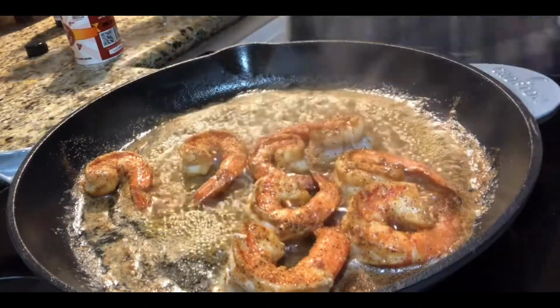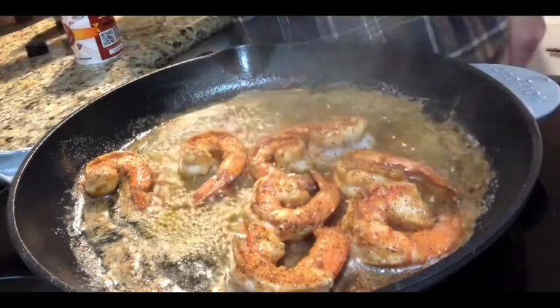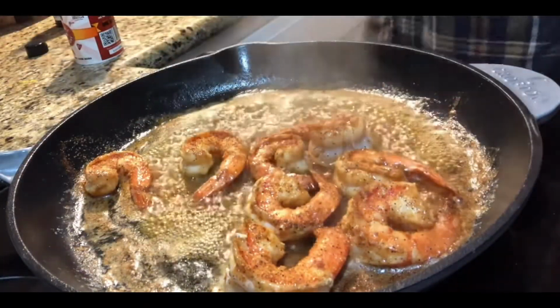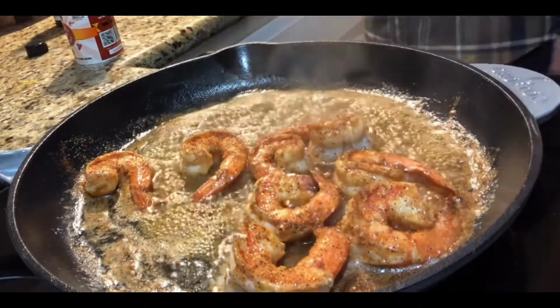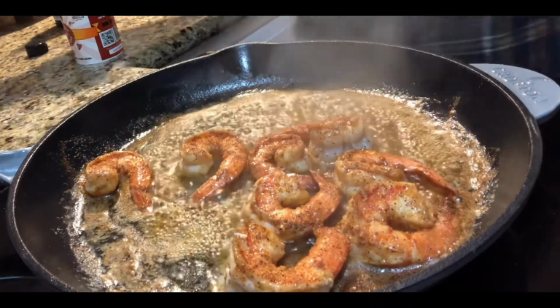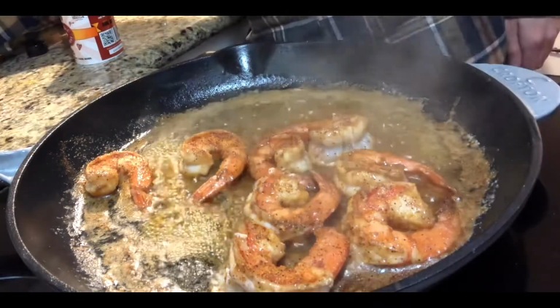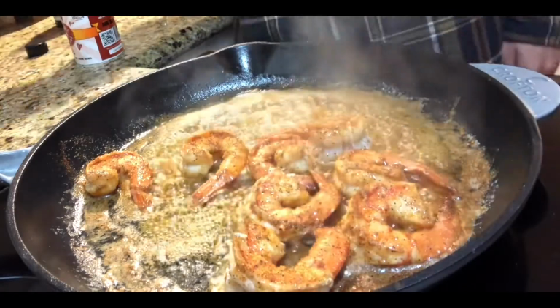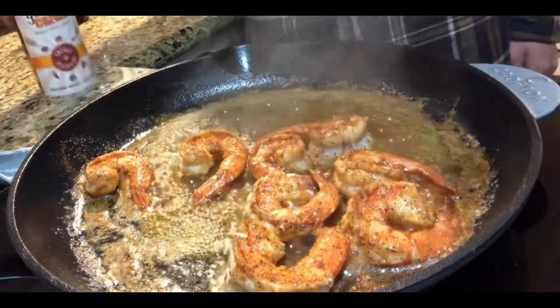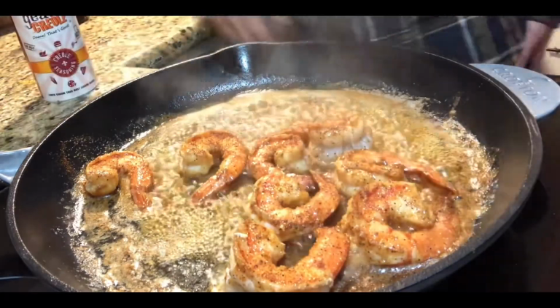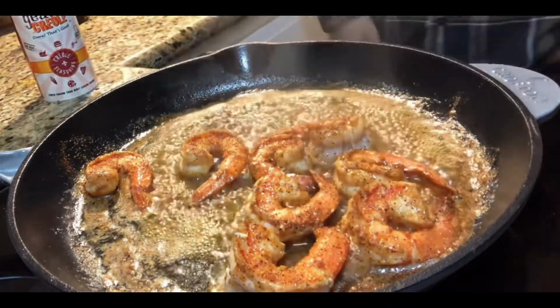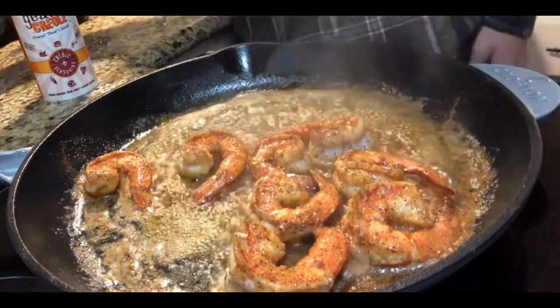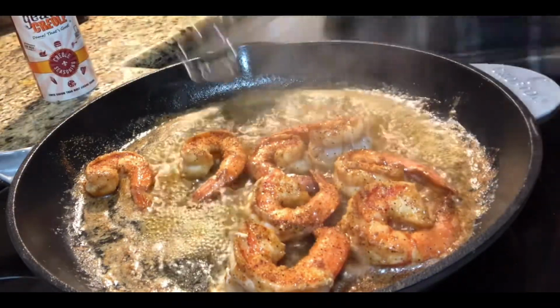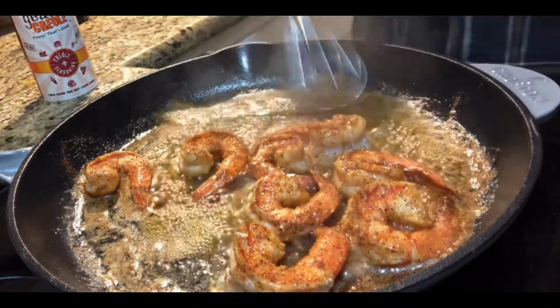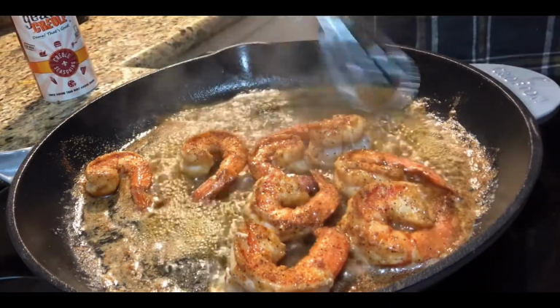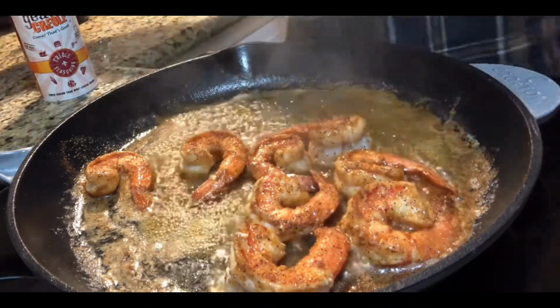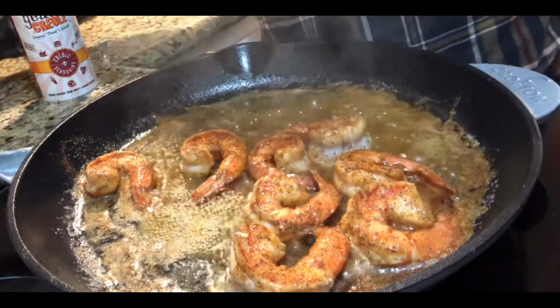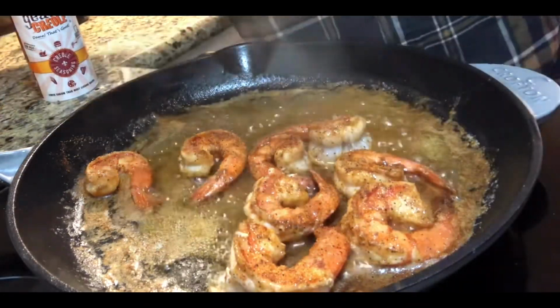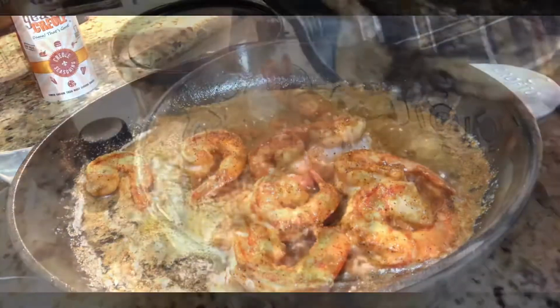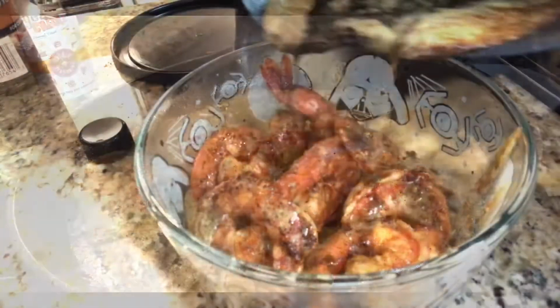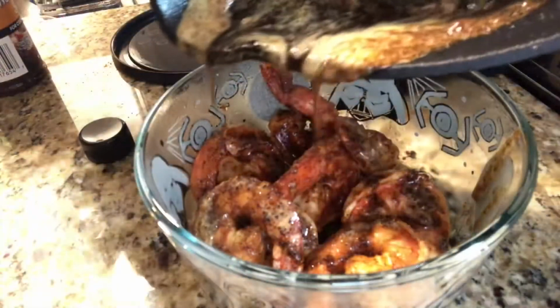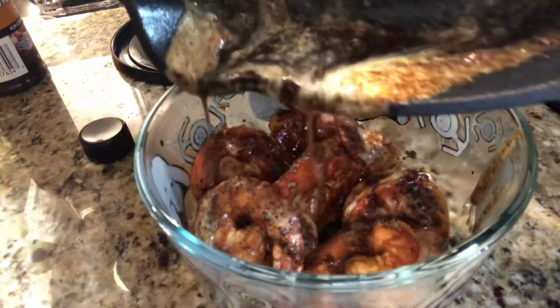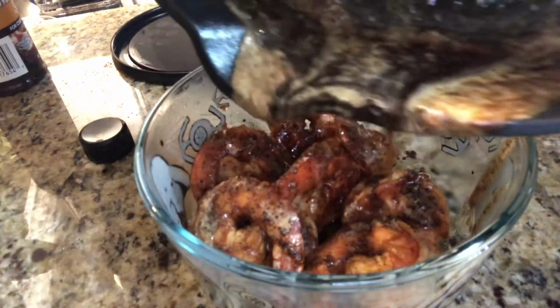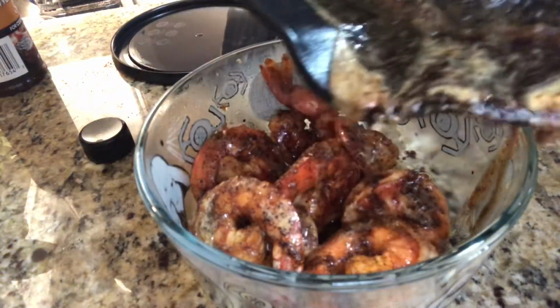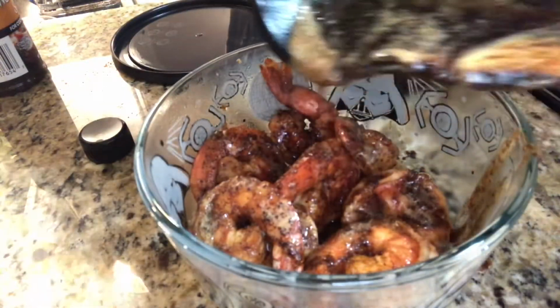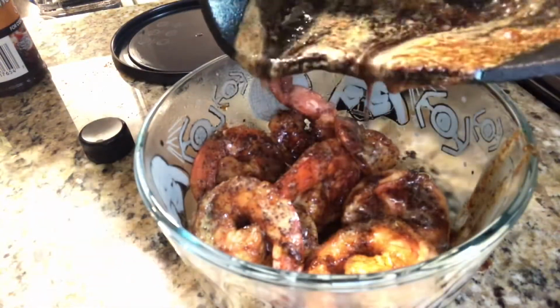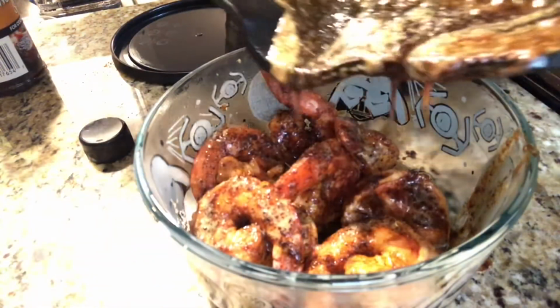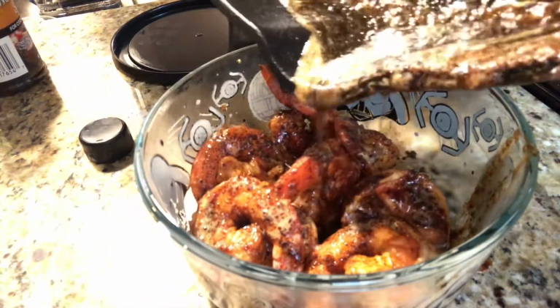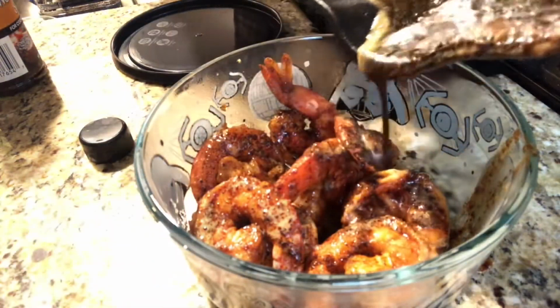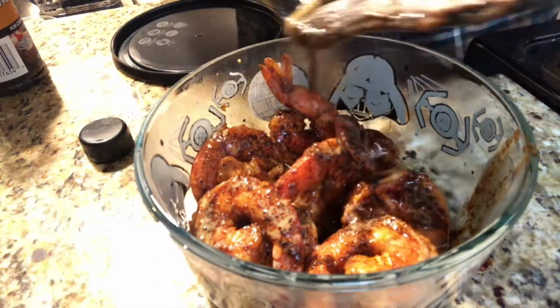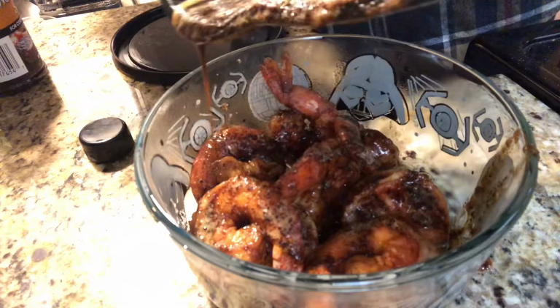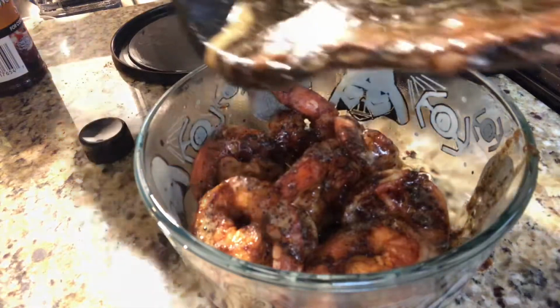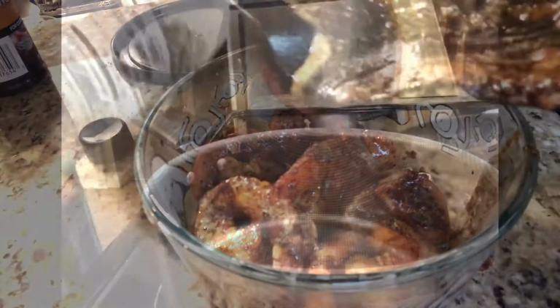Next, you'll want to flip the shrimp over and season it again with that Go Creole Cajun spice. Transfer it to a container, add all the sauce on top of it, and let it sit for a few minutes.